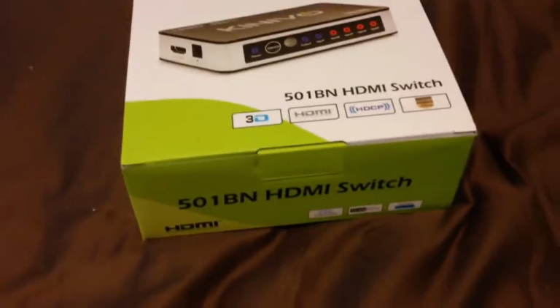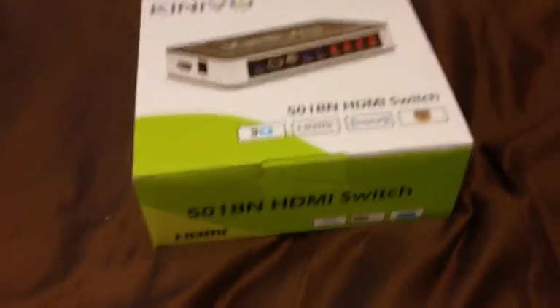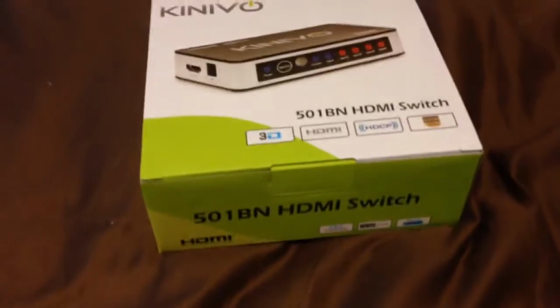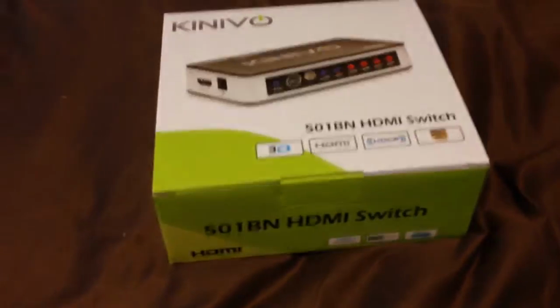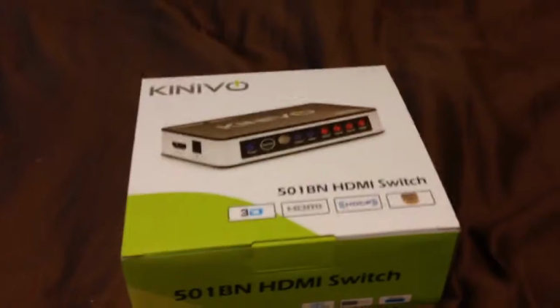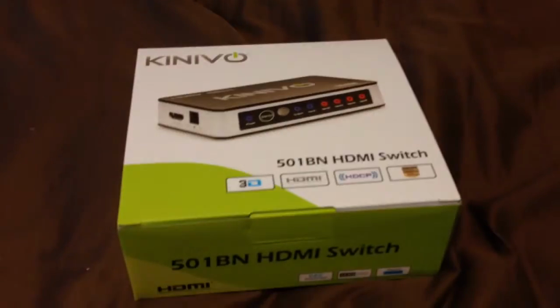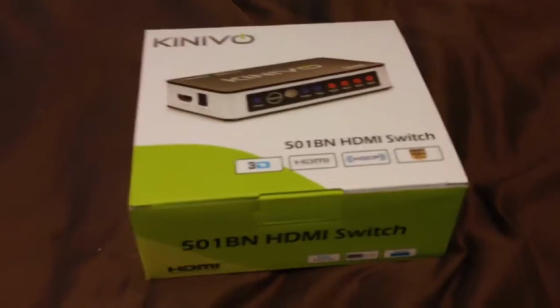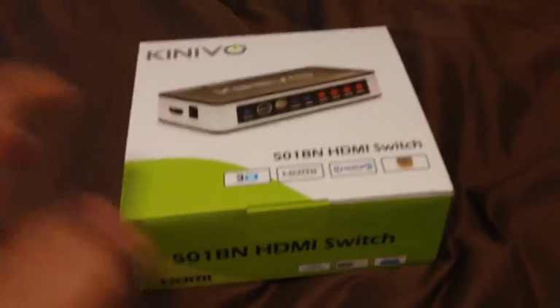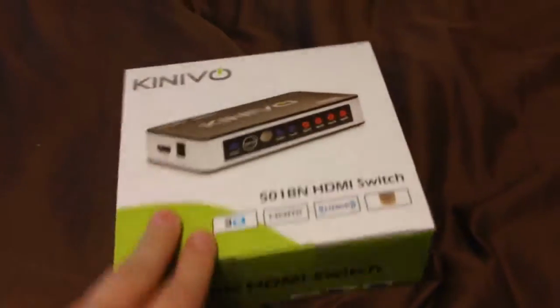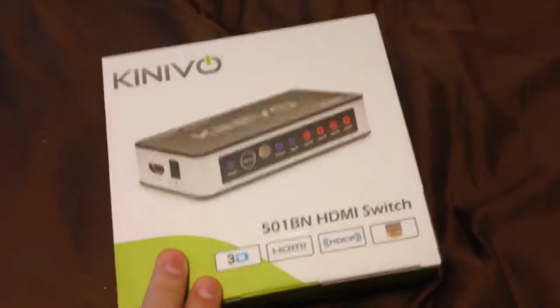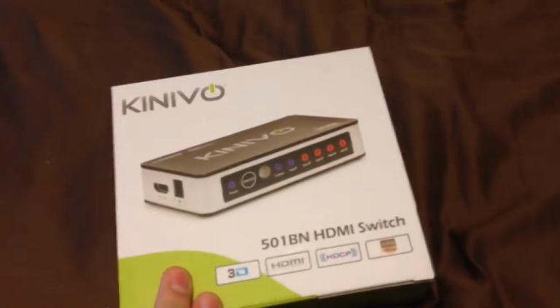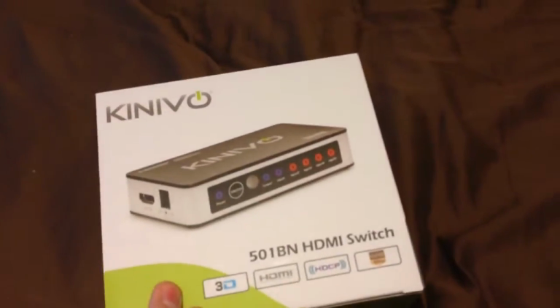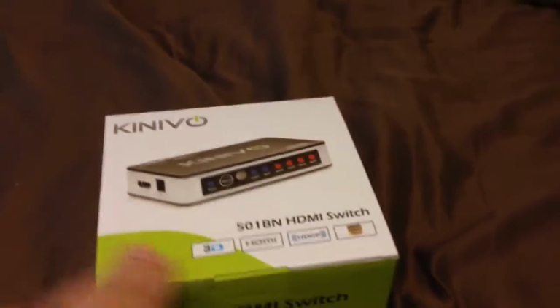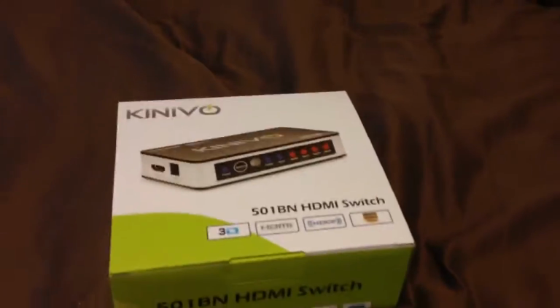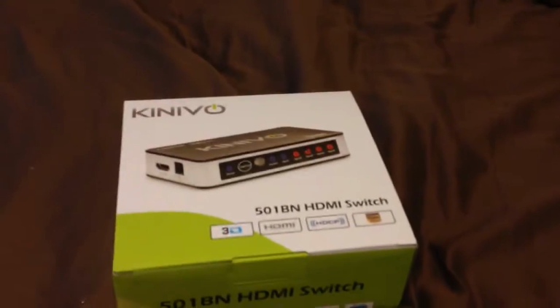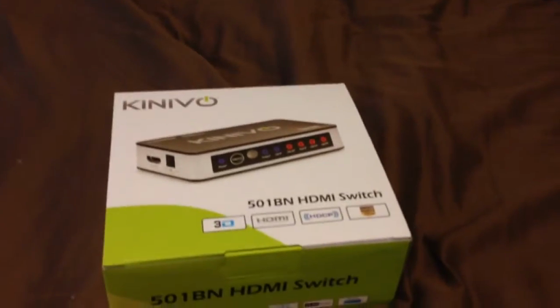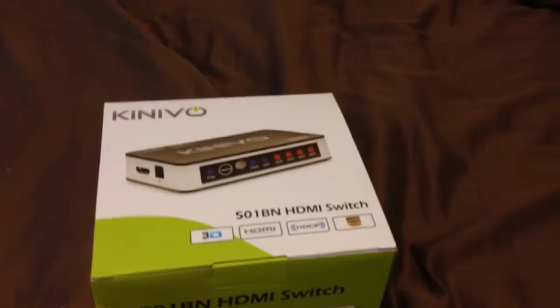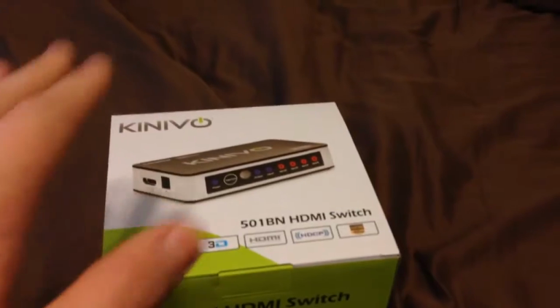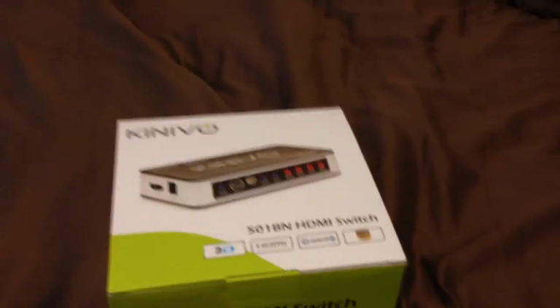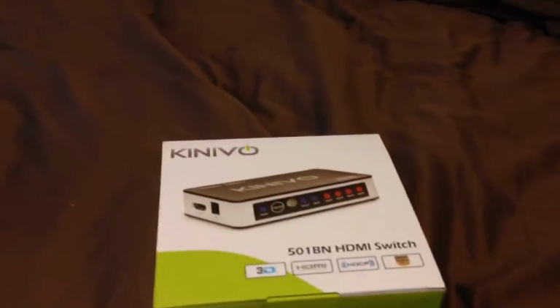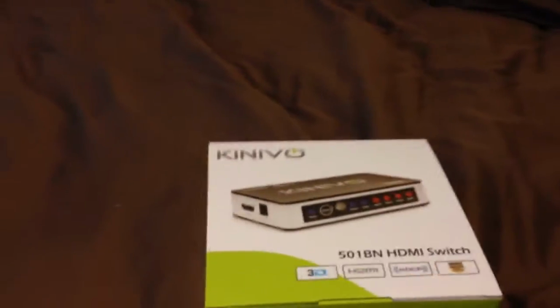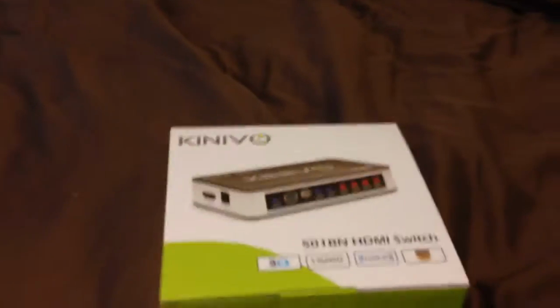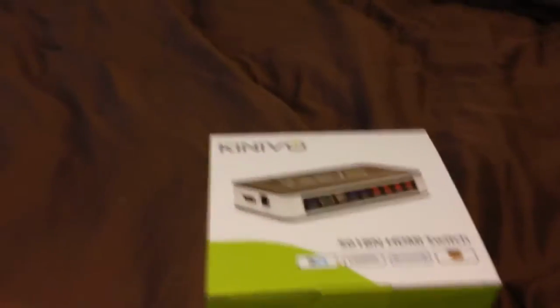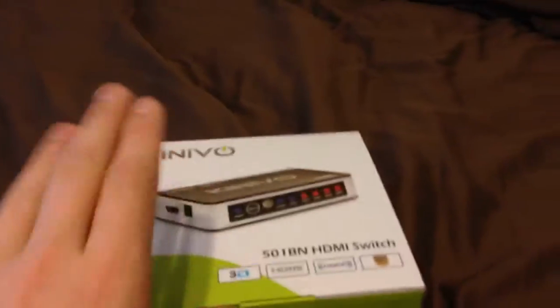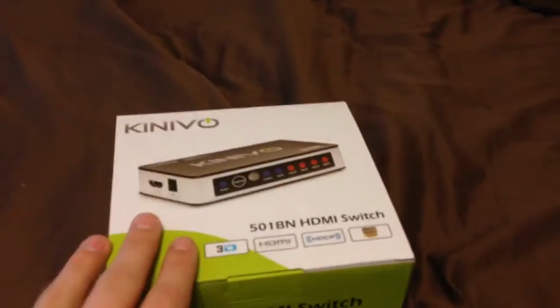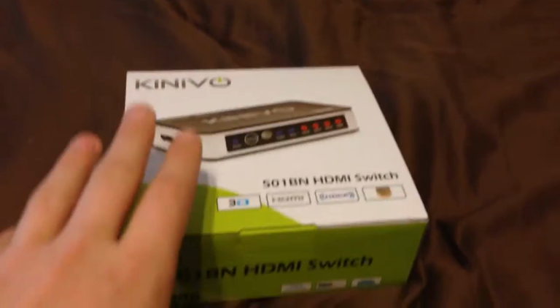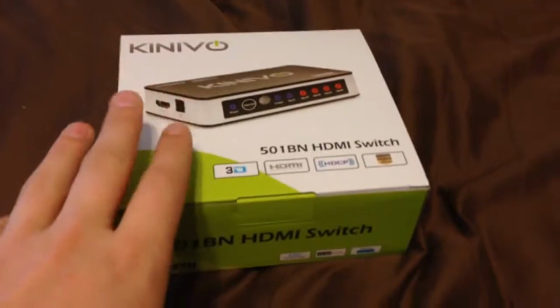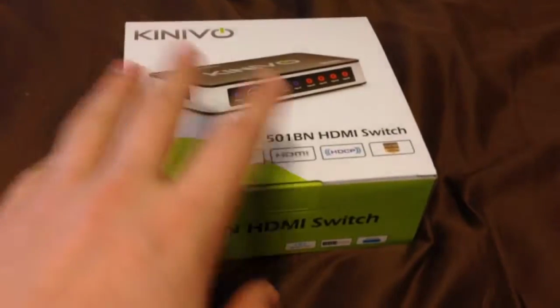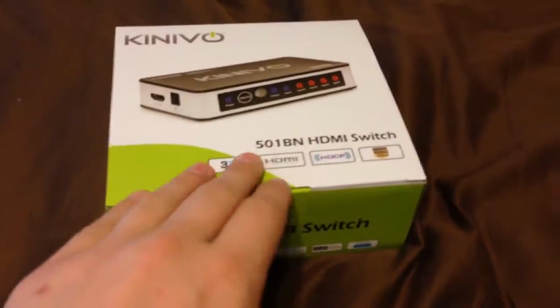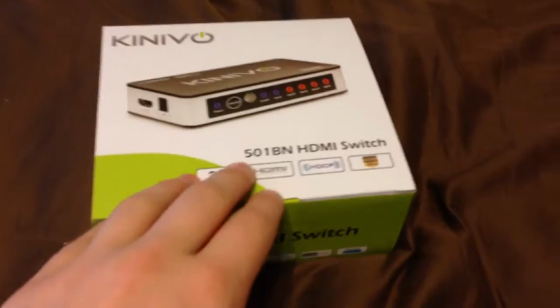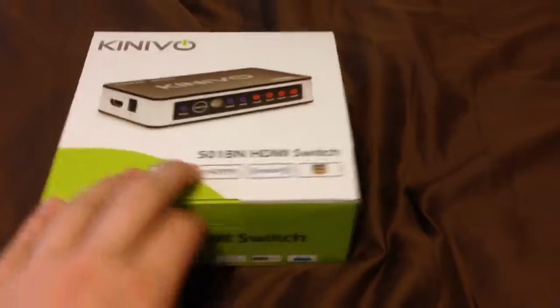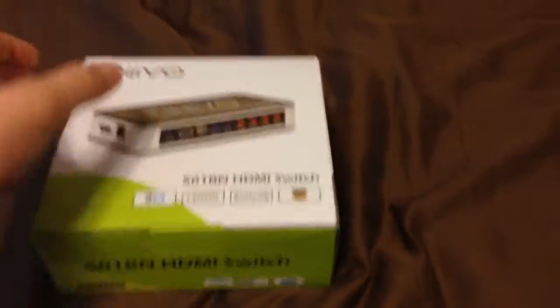Also, if you just turn on your Xbox, this will detect that that is on and automatically switch it to your Xbox, so you see your Xbox.